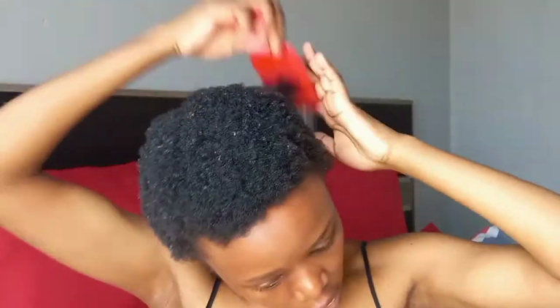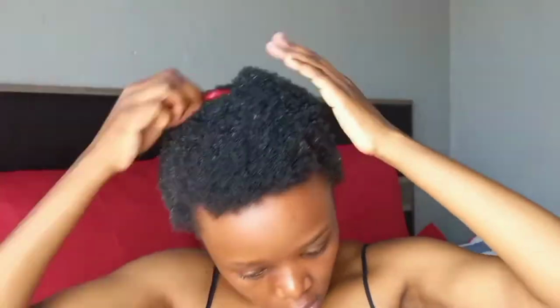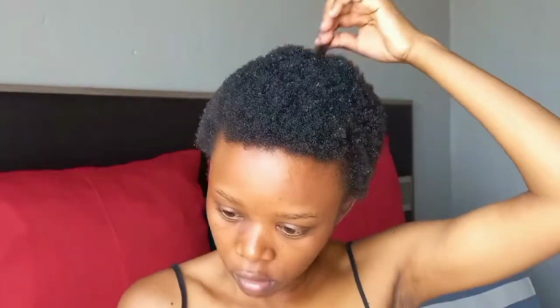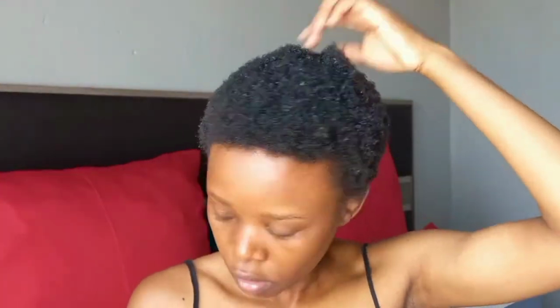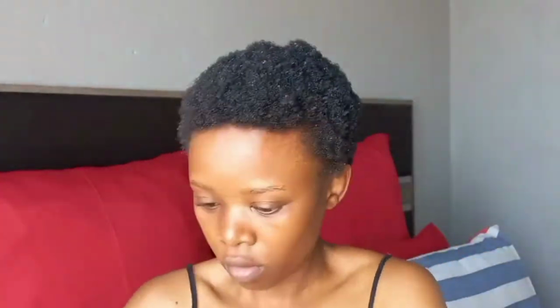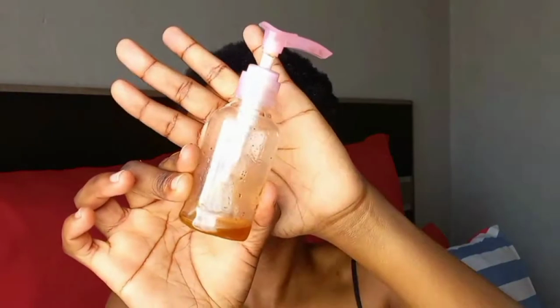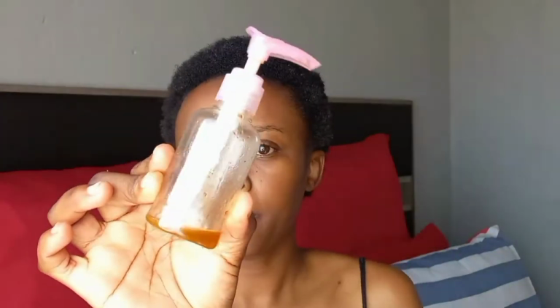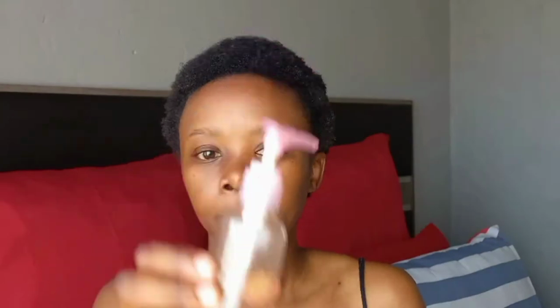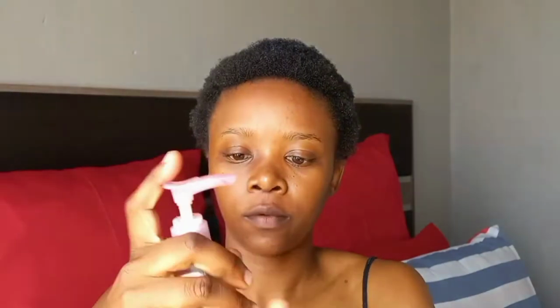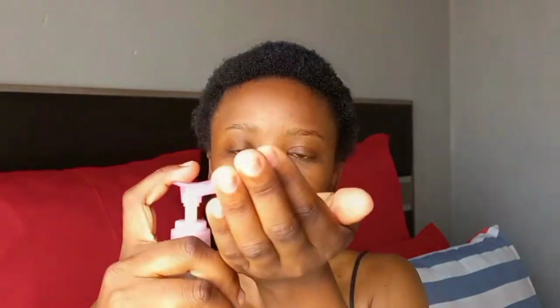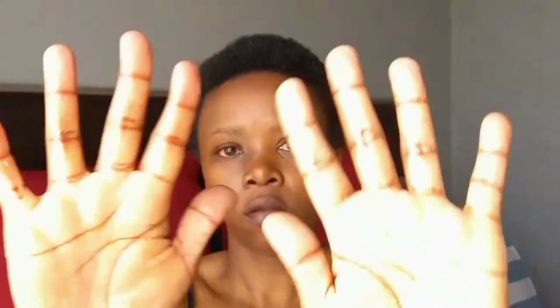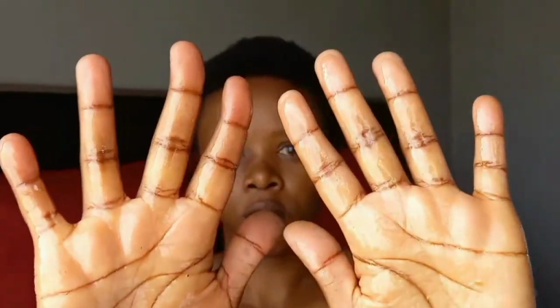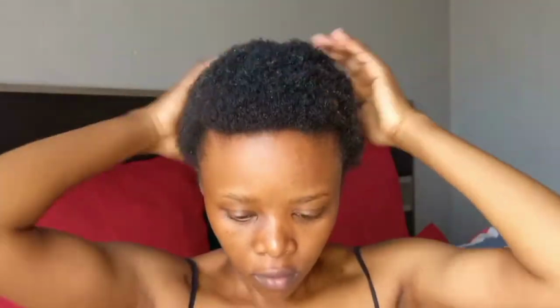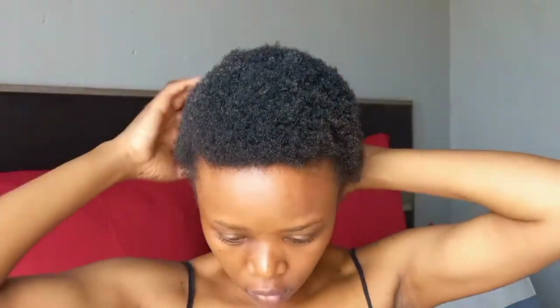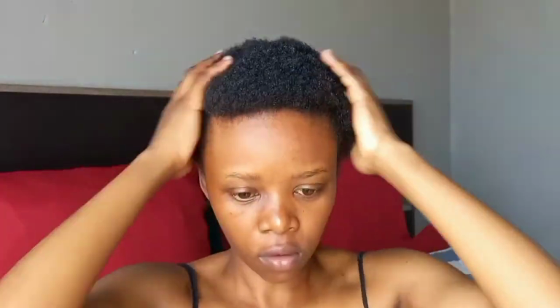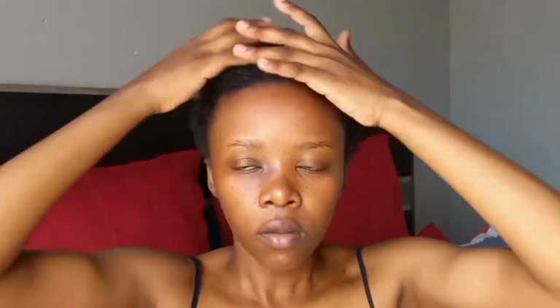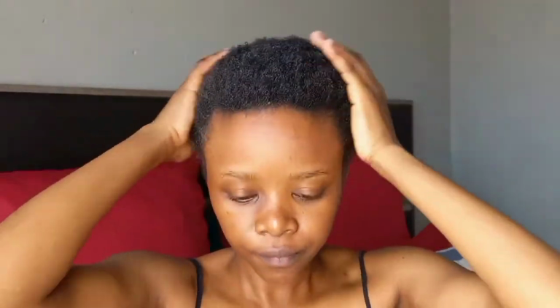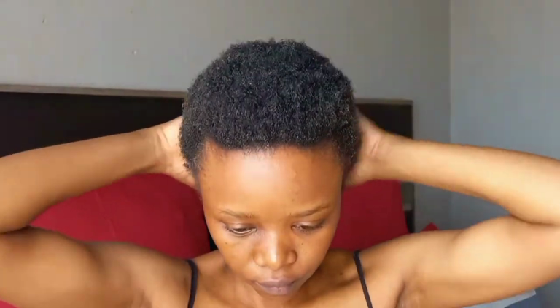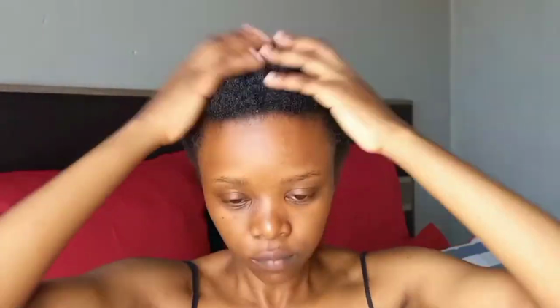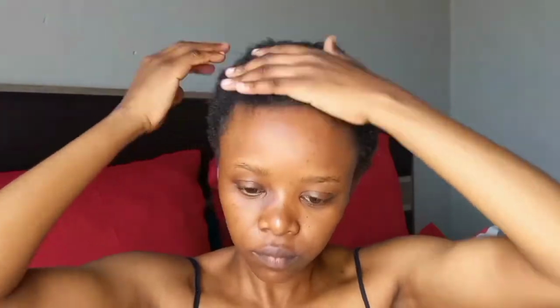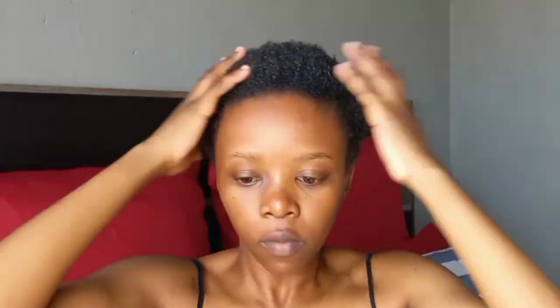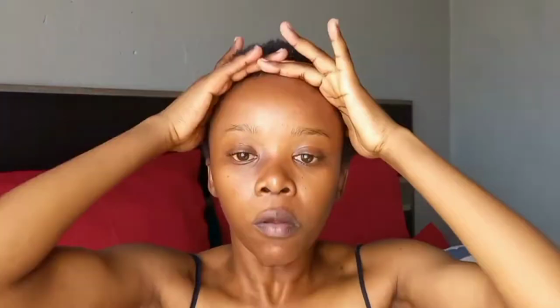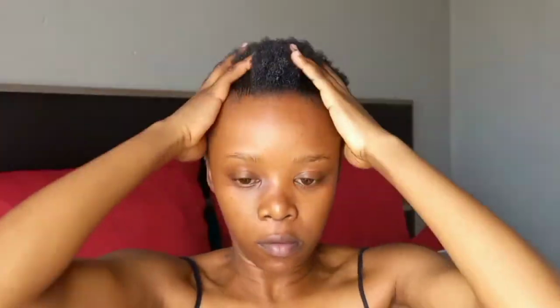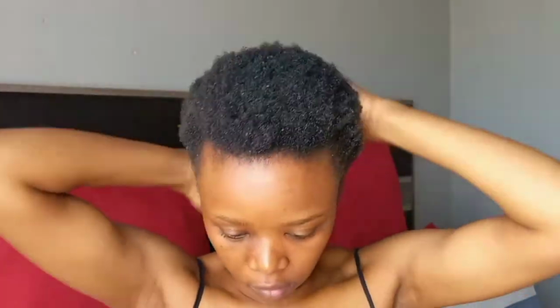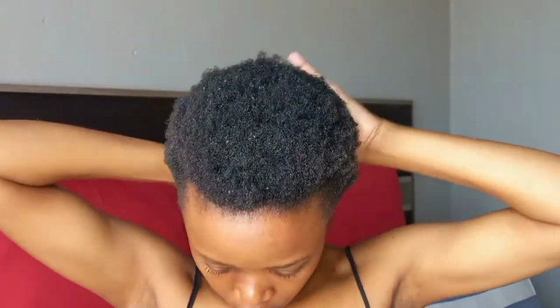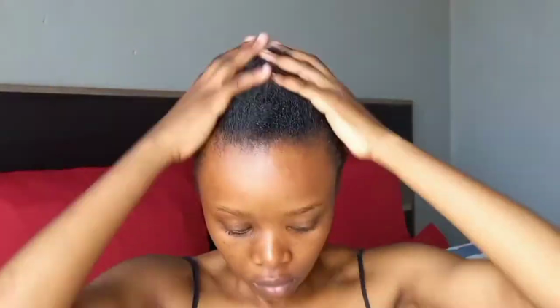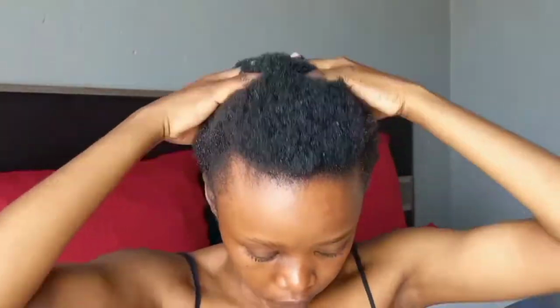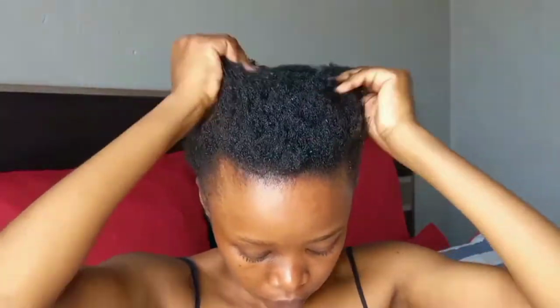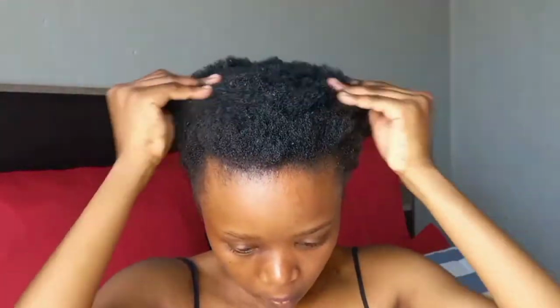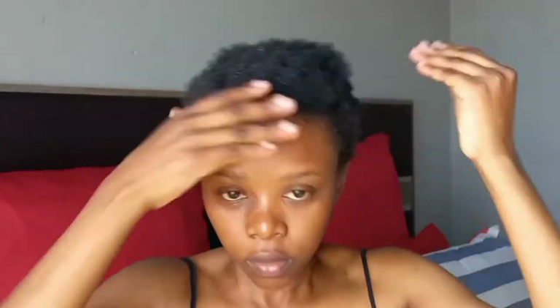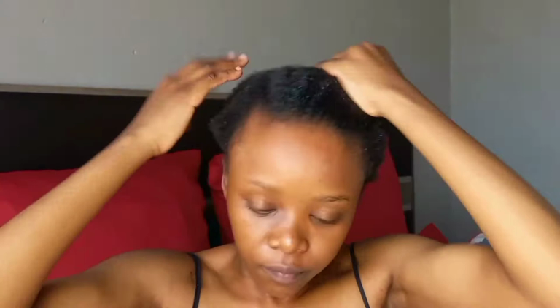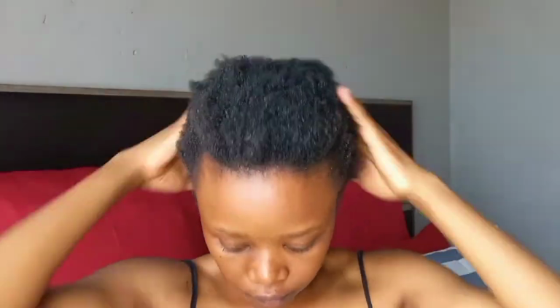I then follow that up with my homemade oil. I've included some aloe vera in this oil and it is amazing — it helps moisturize and grow my hair and I love it so much.